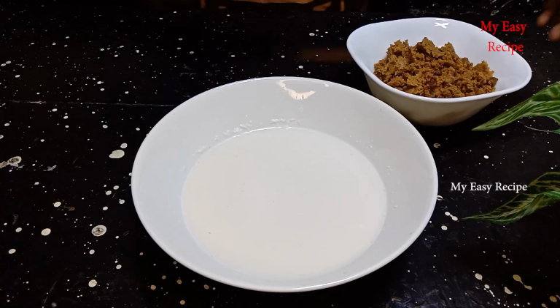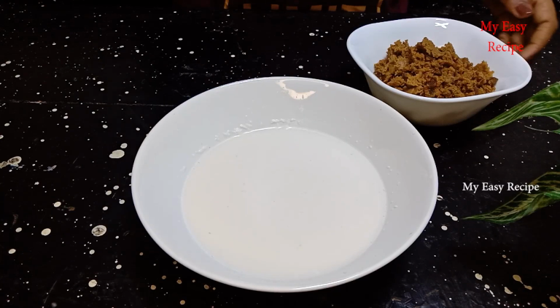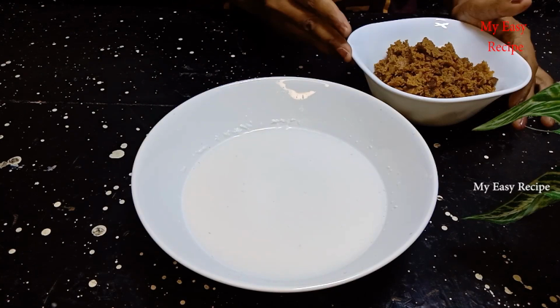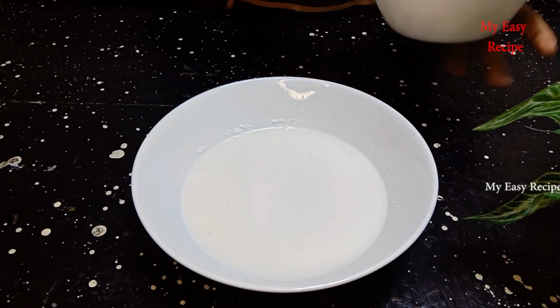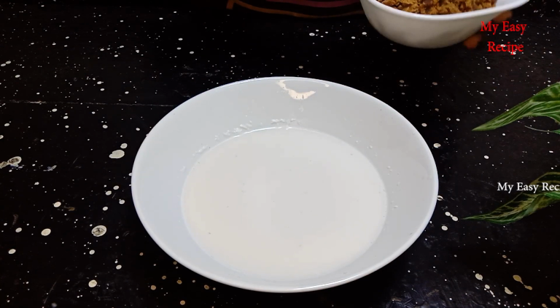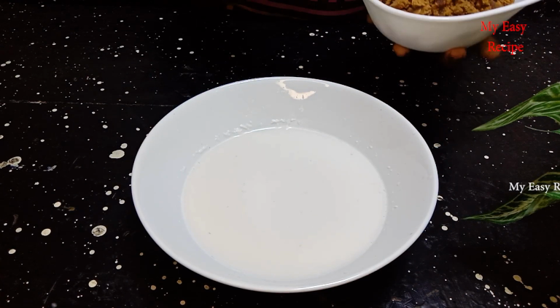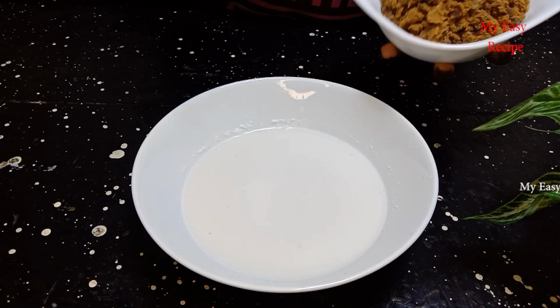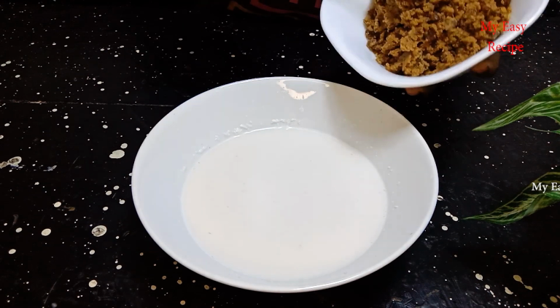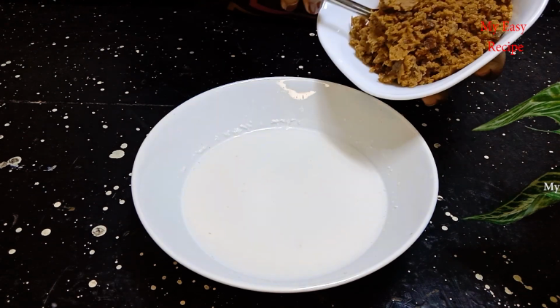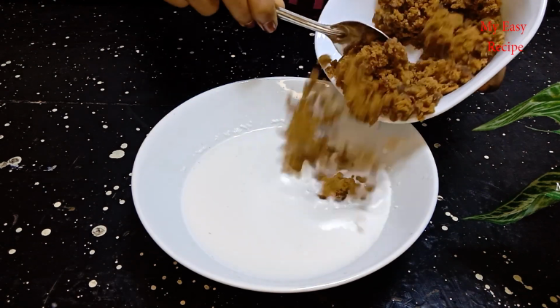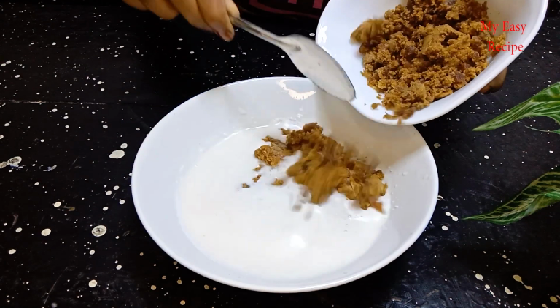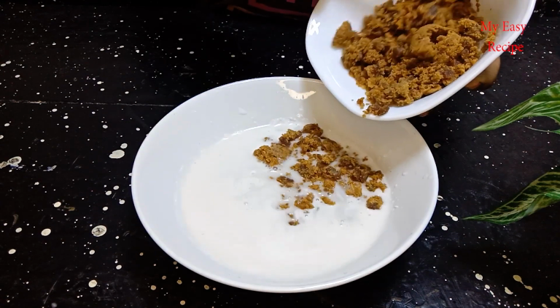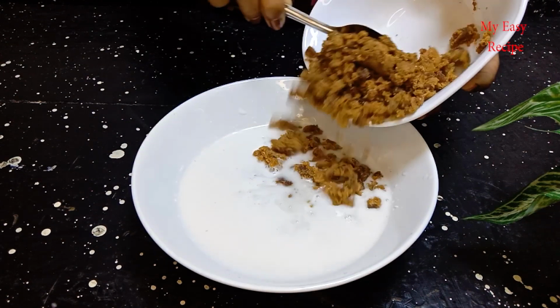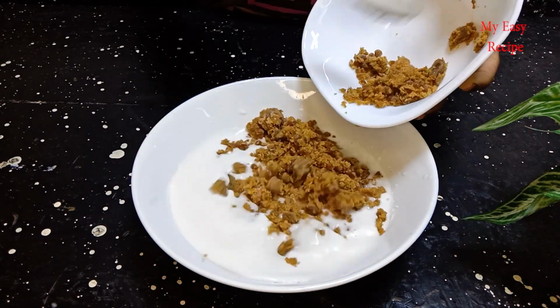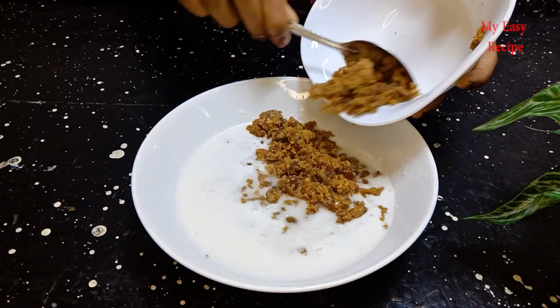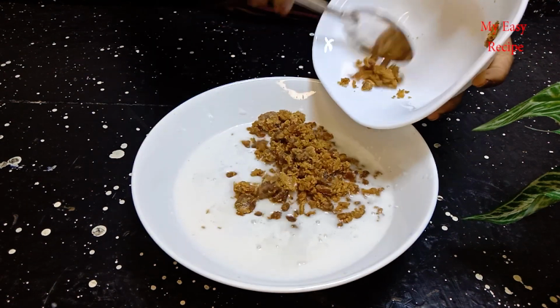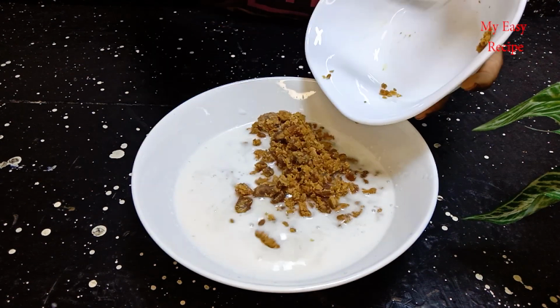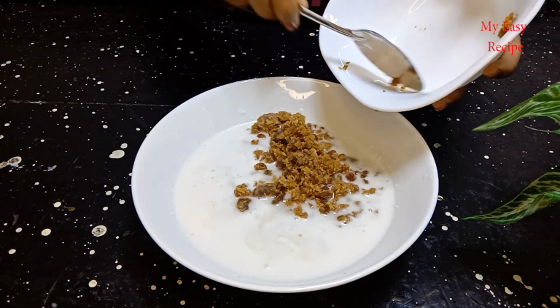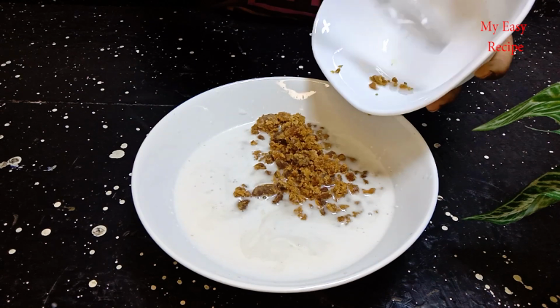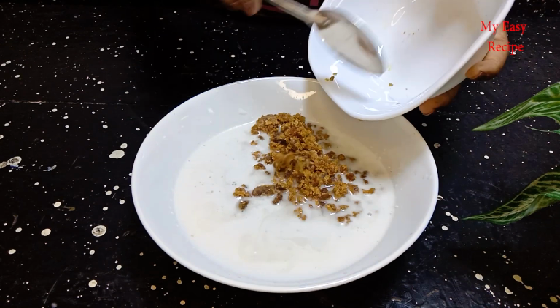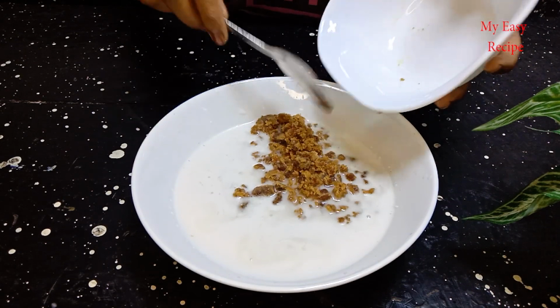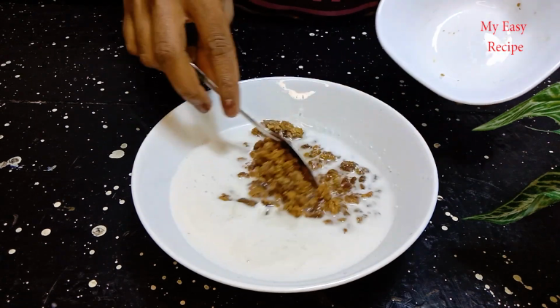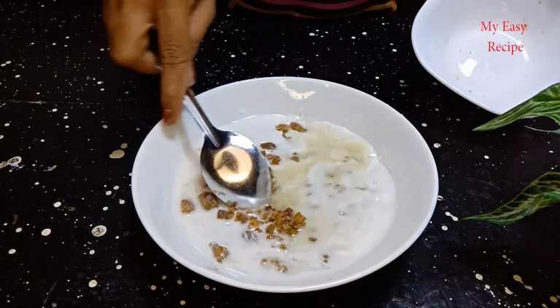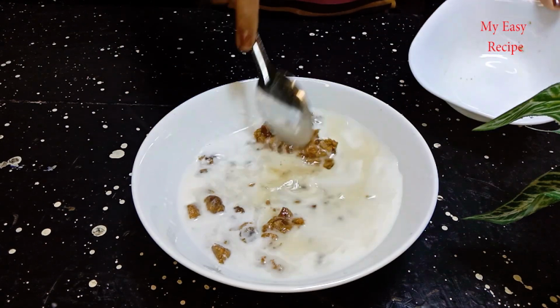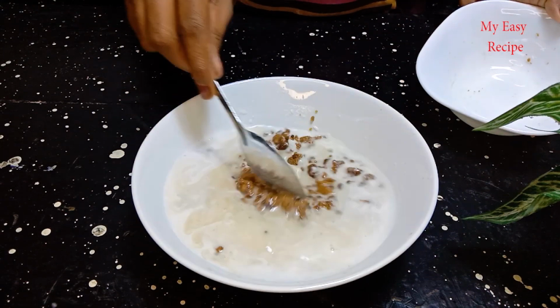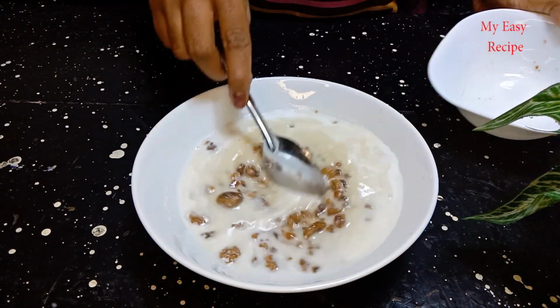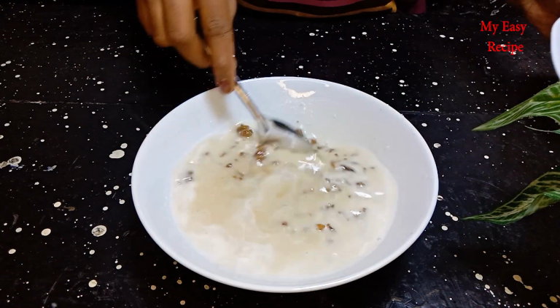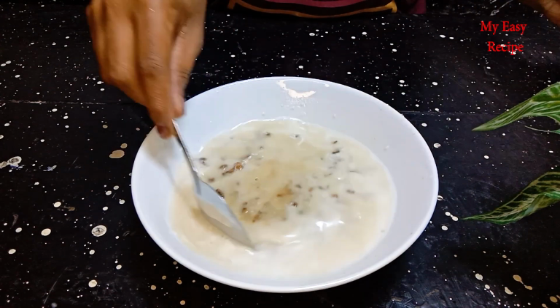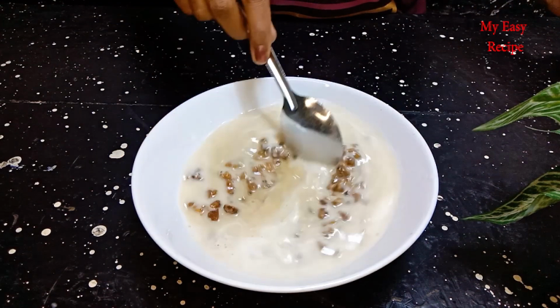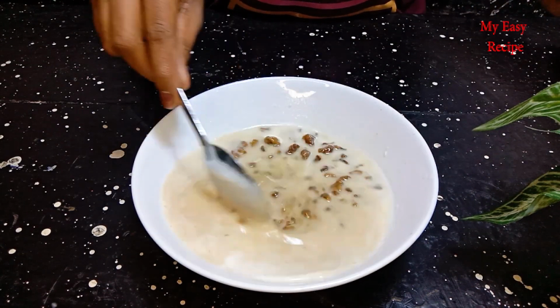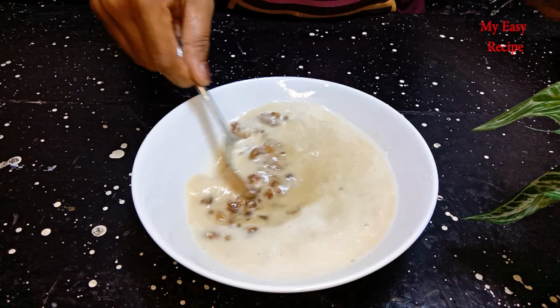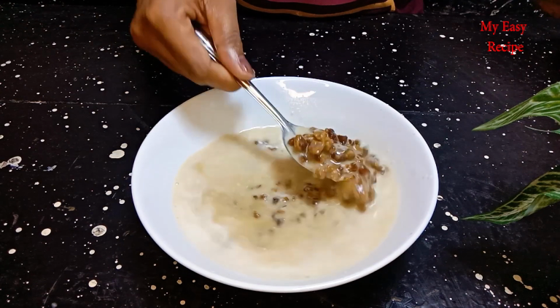Turn it to 80 grams. For 10 grams of rice, we use 100 grams of rice.